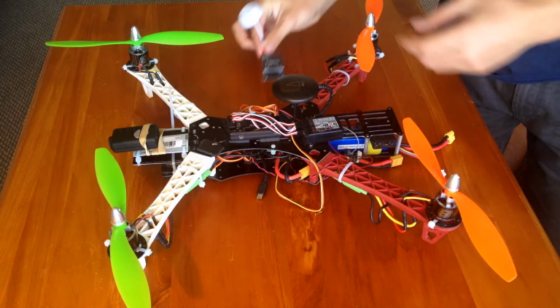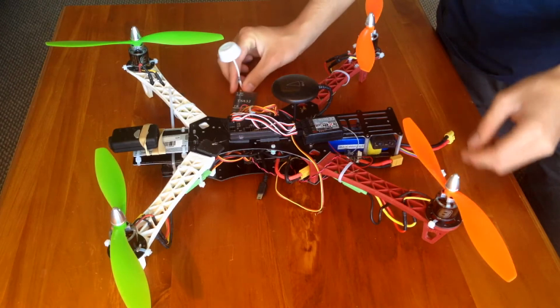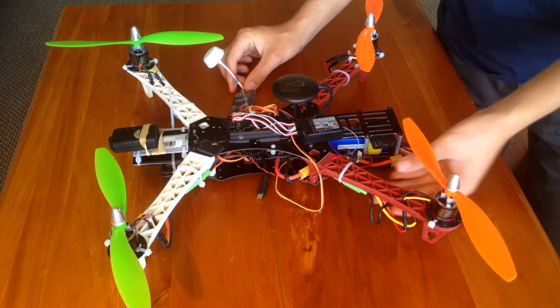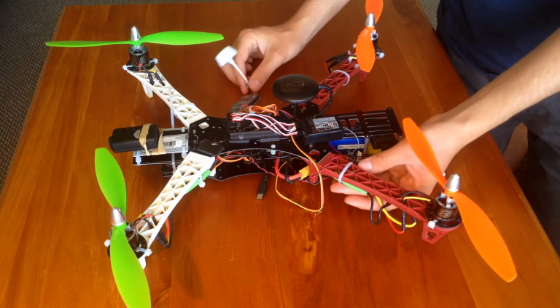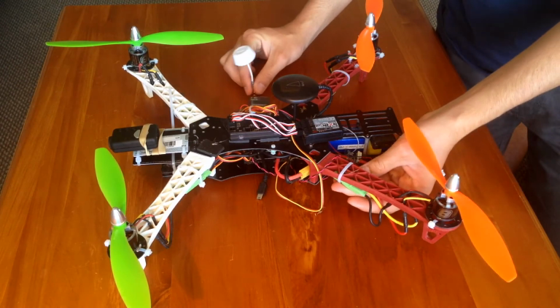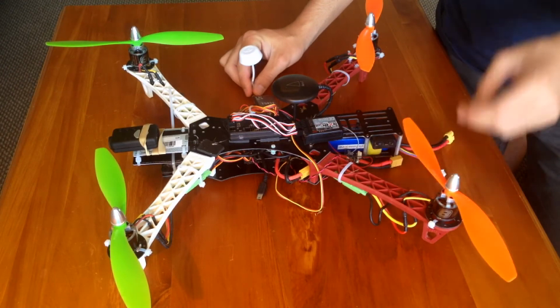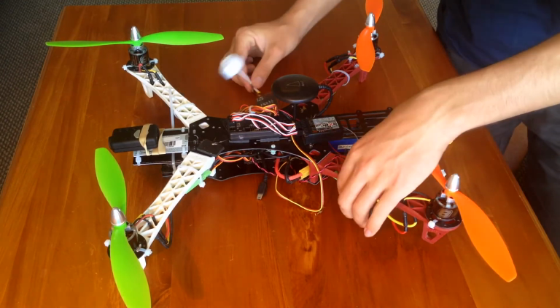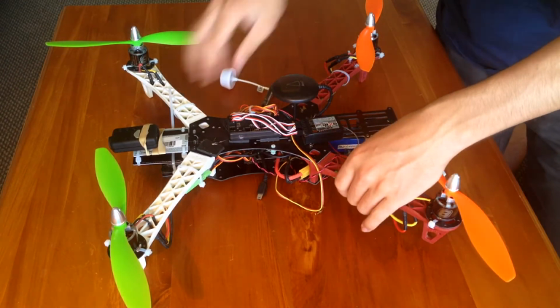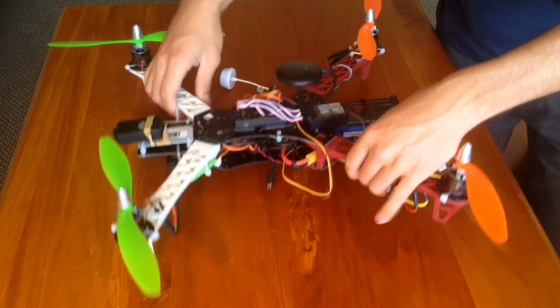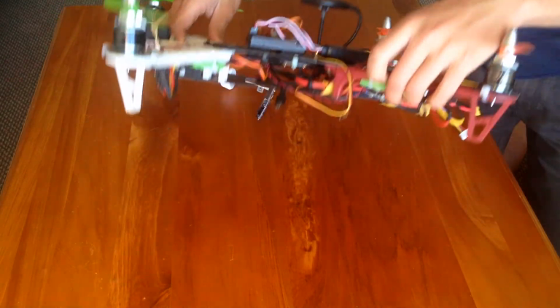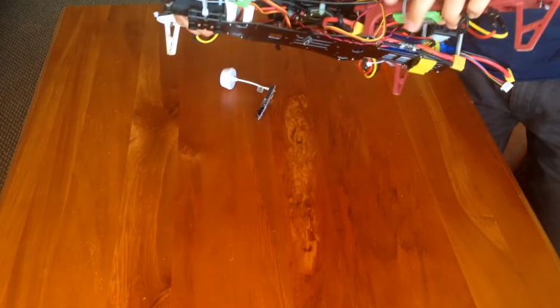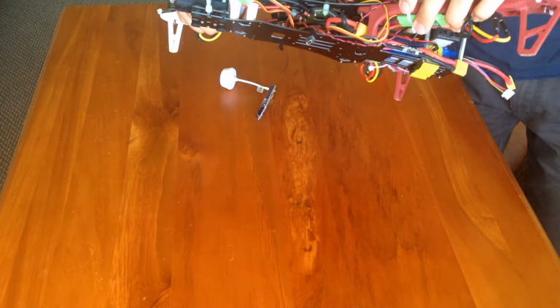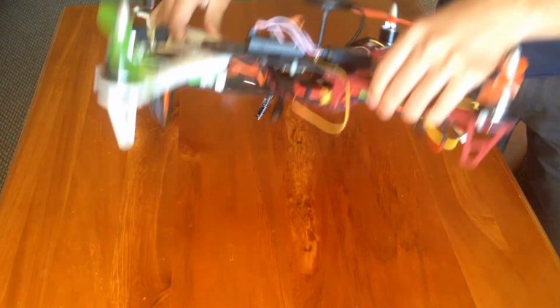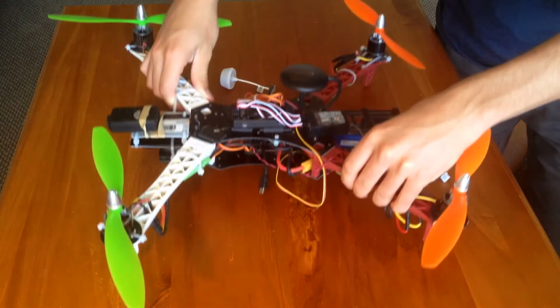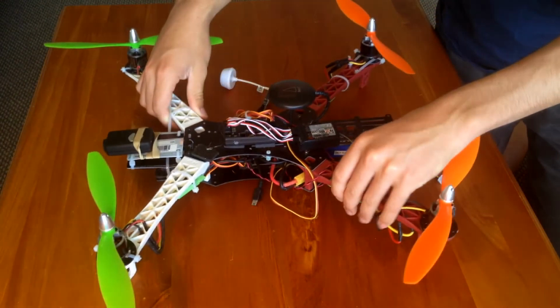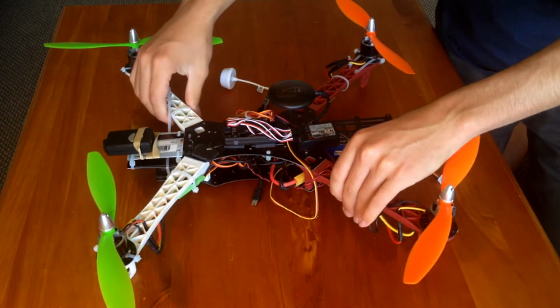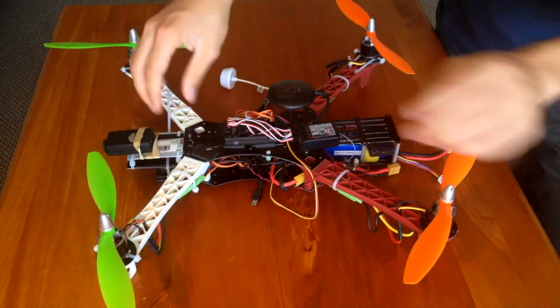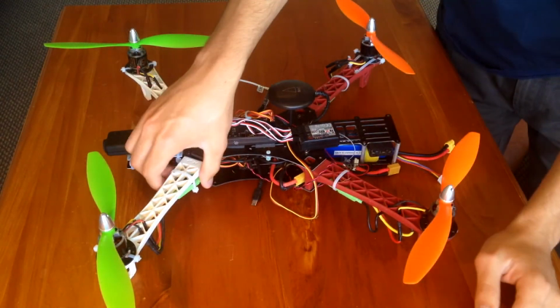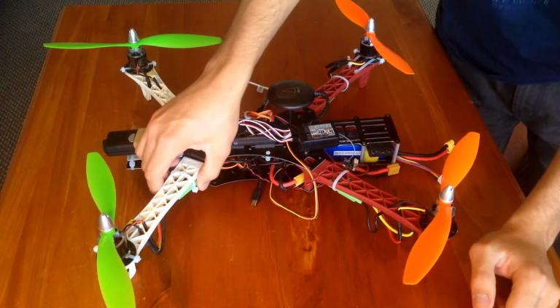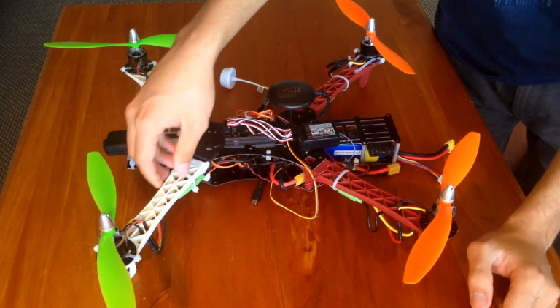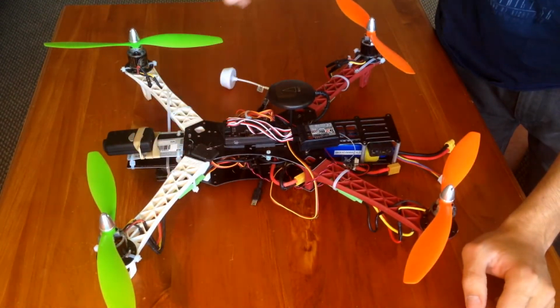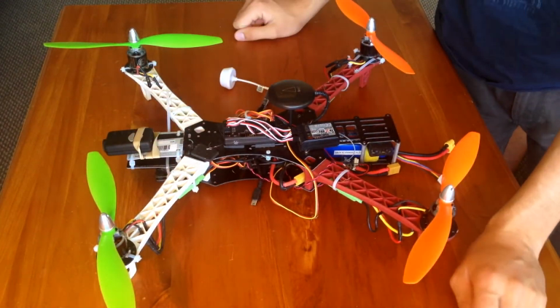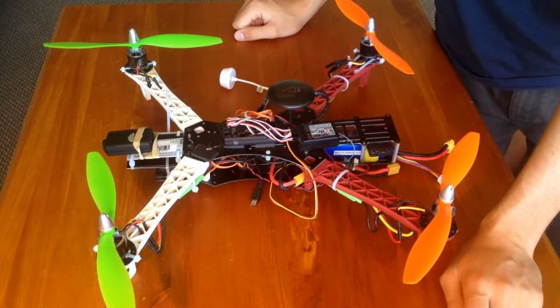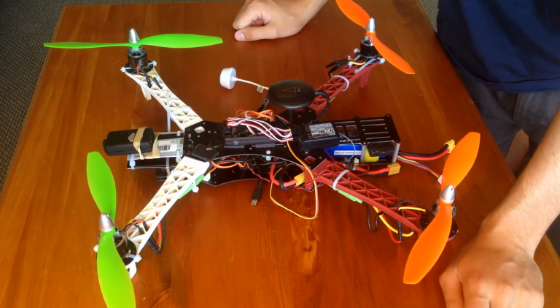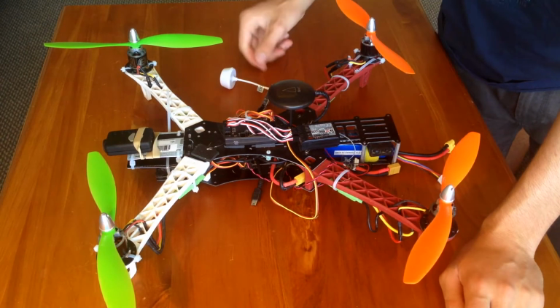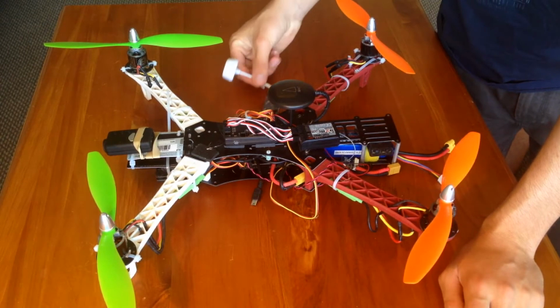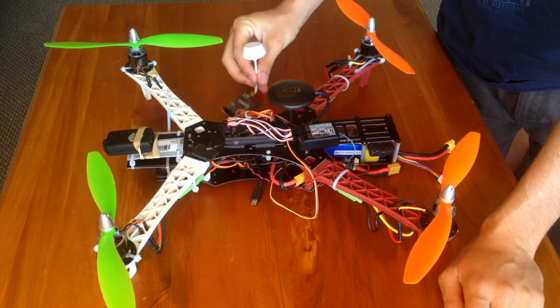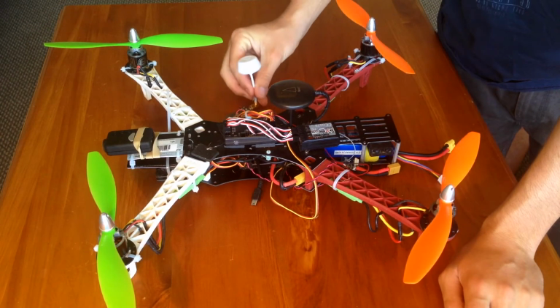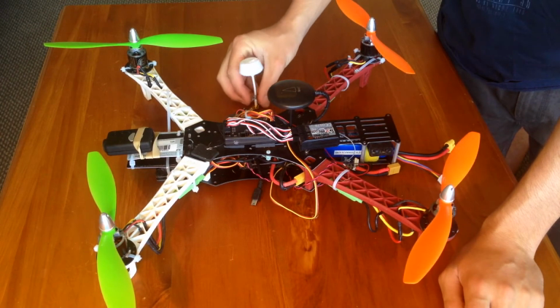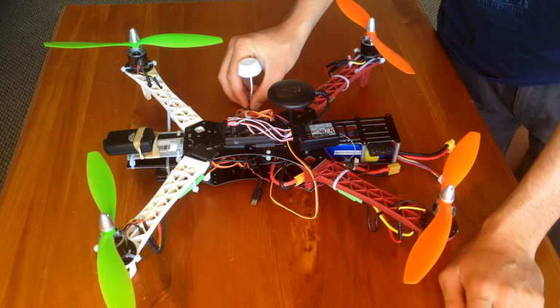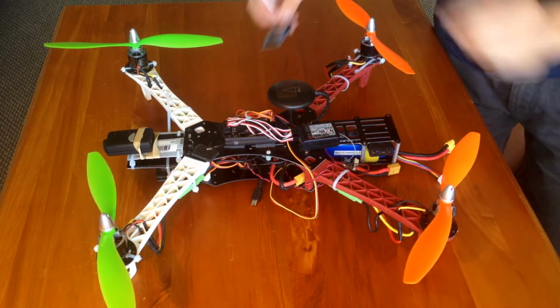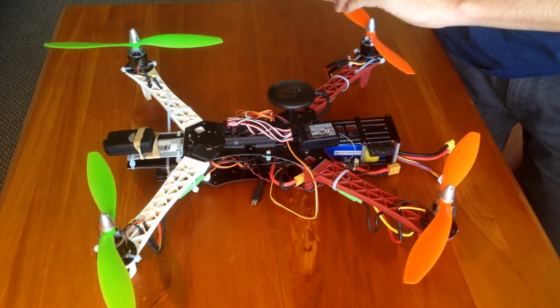I'm running the Multistar 30A ESCs under here. They're really good — they work really well for me. I haven't had a problem with them. I heard some other people have had a few problems with those, but not for me, which is good.